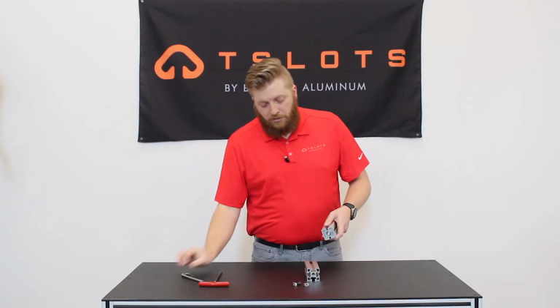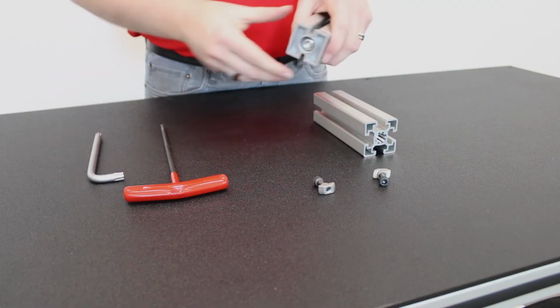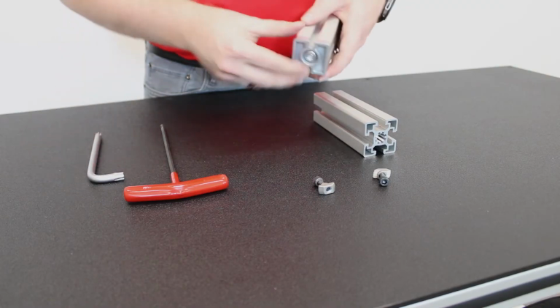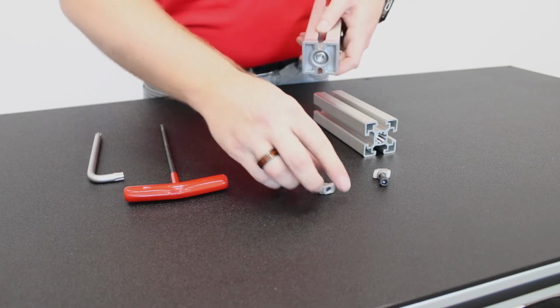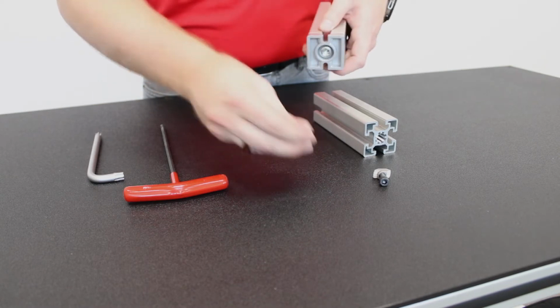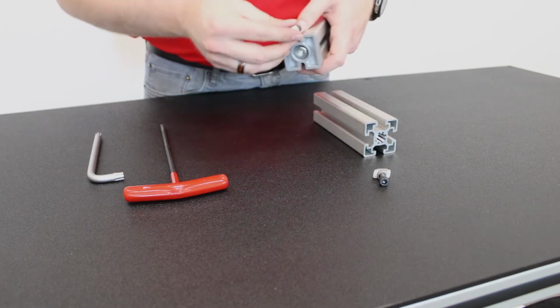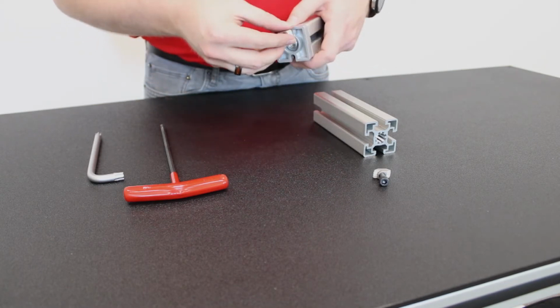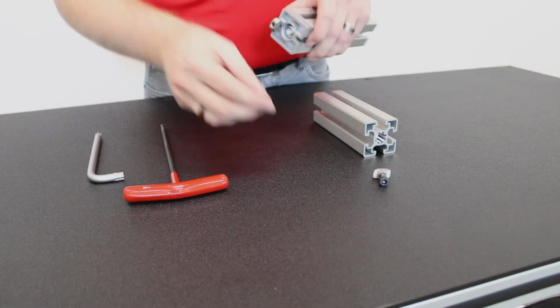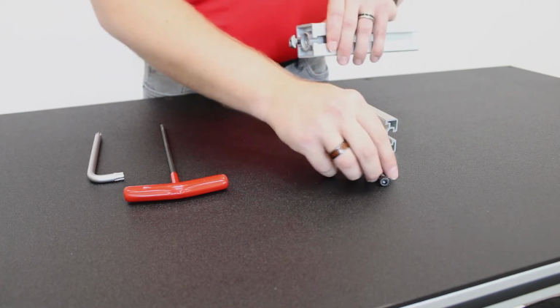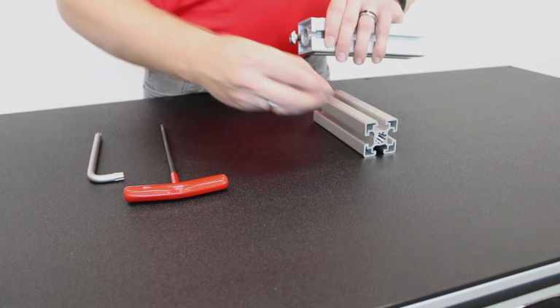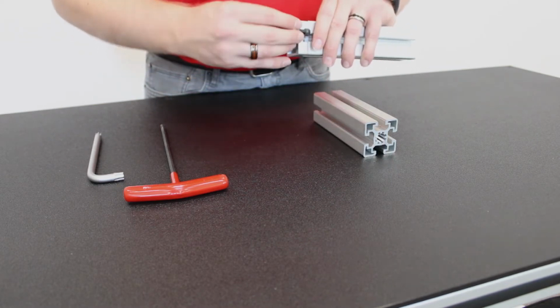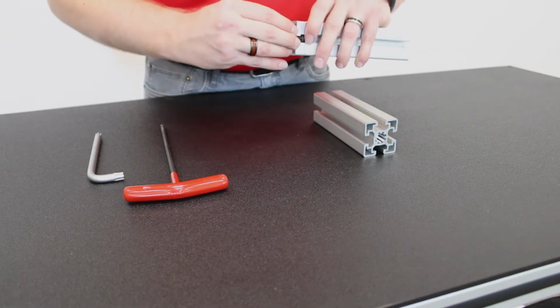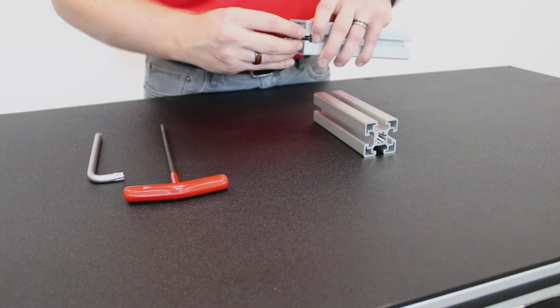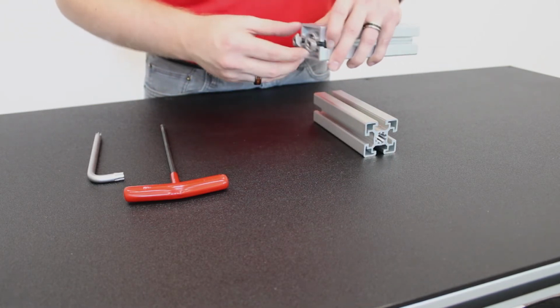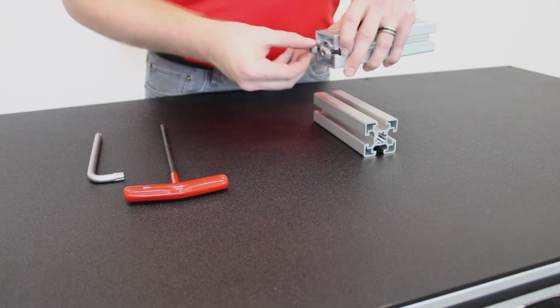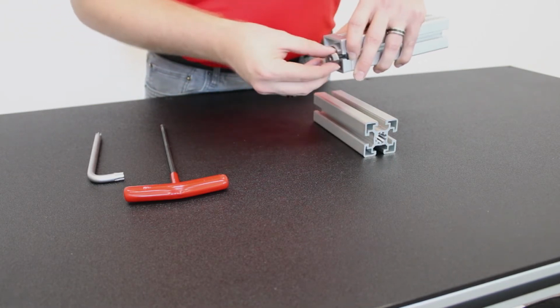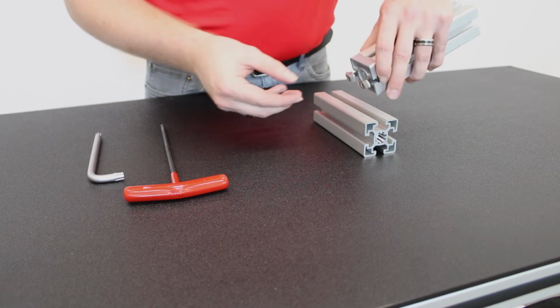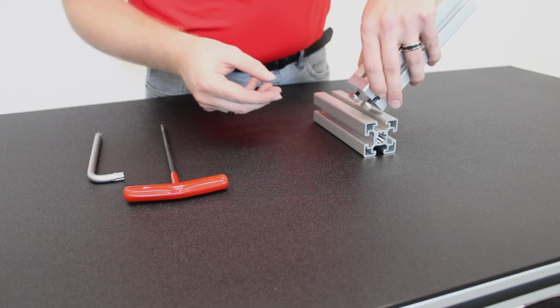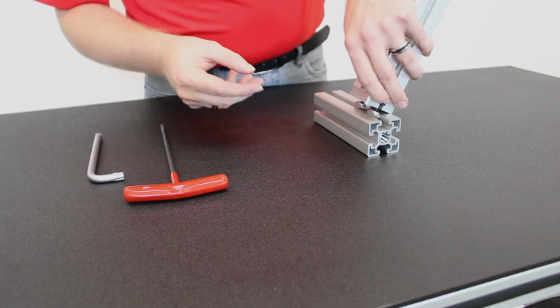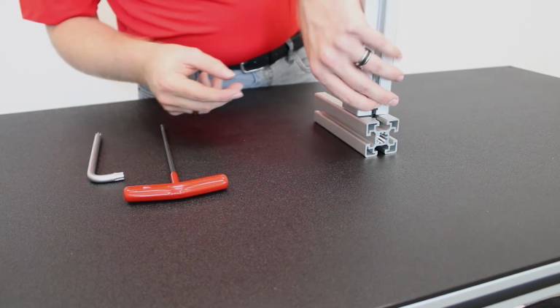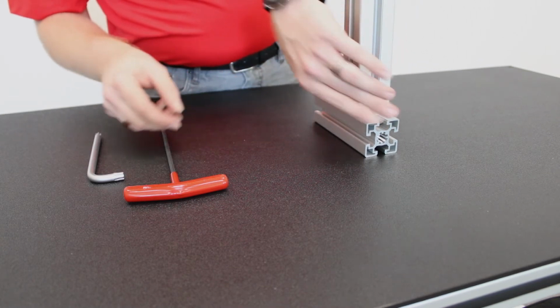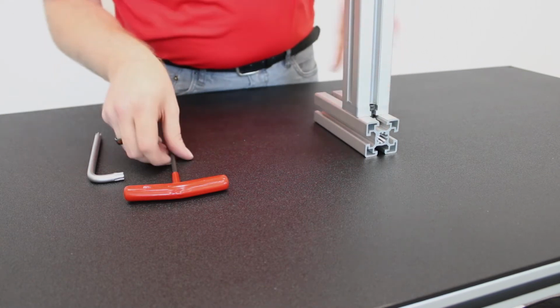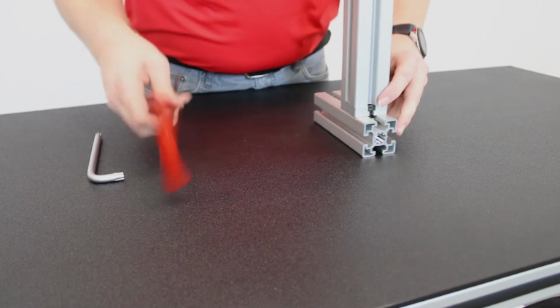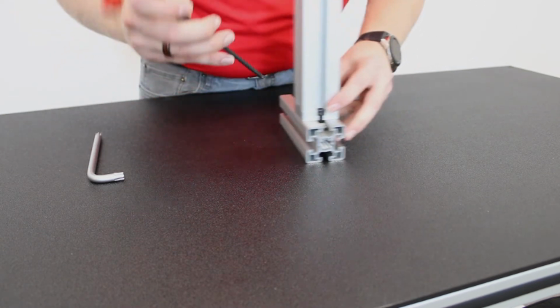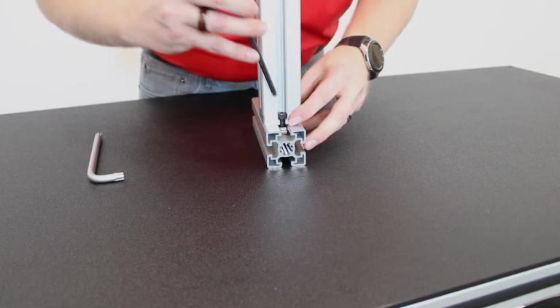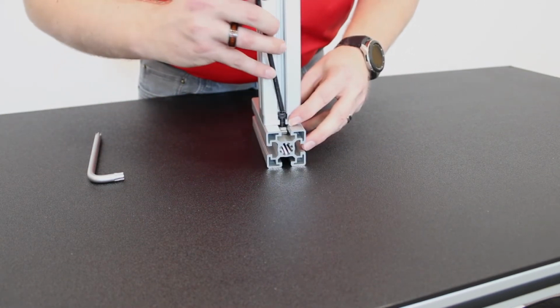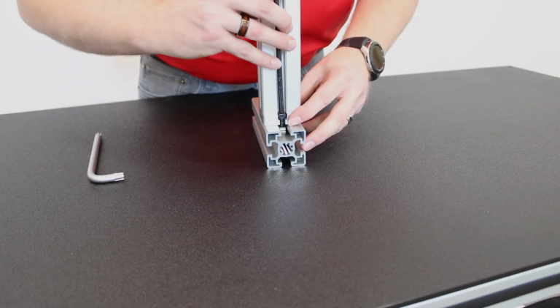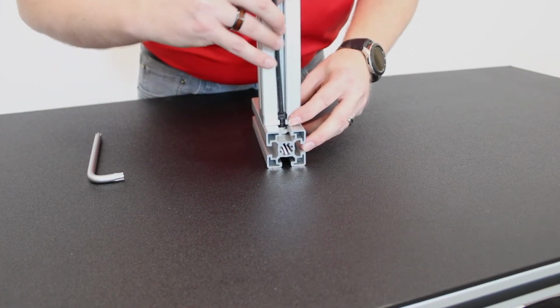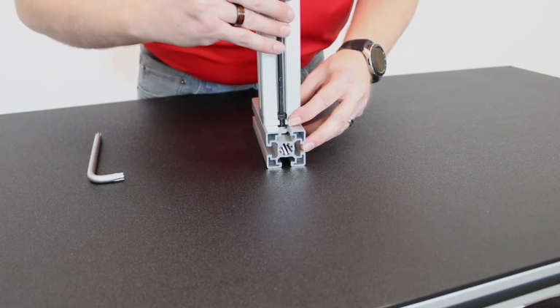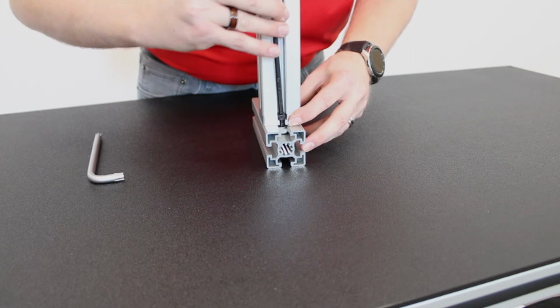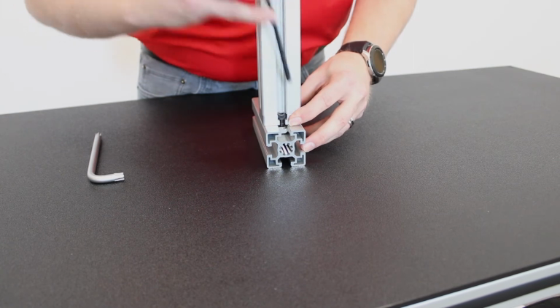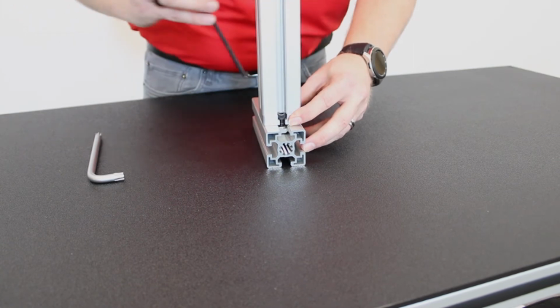Using your connecting hardware, slide it into the slots of the connection plate, line it up with your adjoining T-Slots. Using your other Allen wrench, fasten it down.